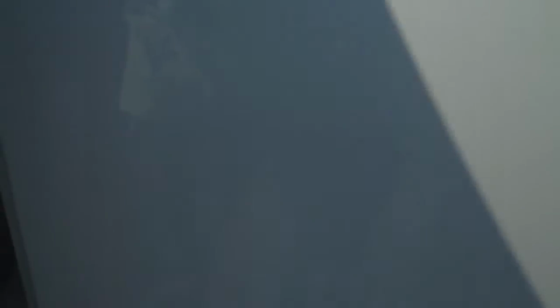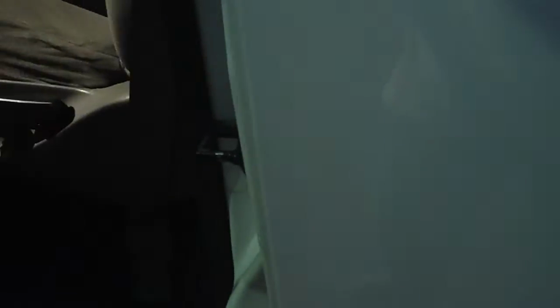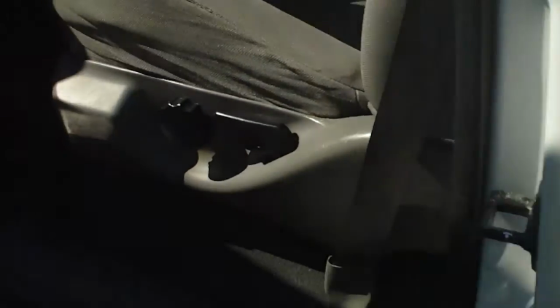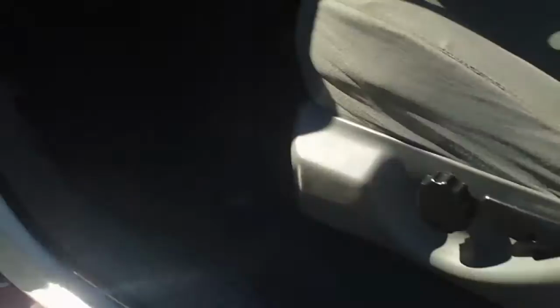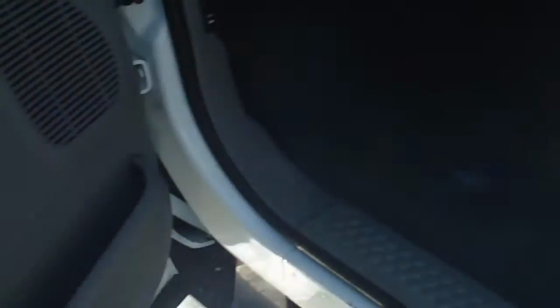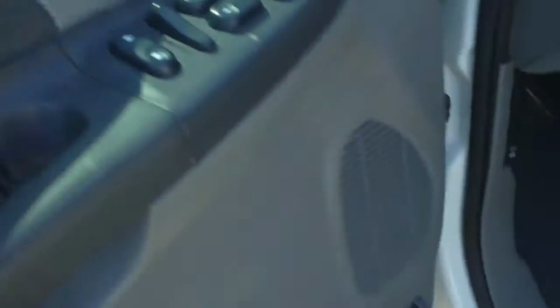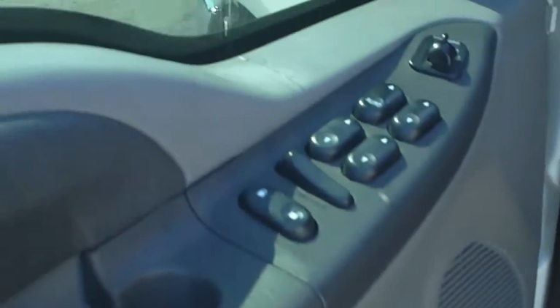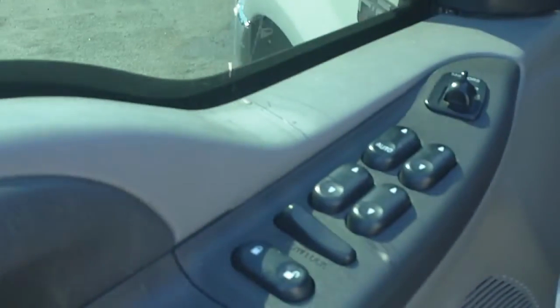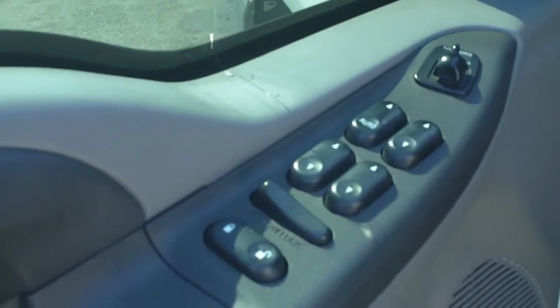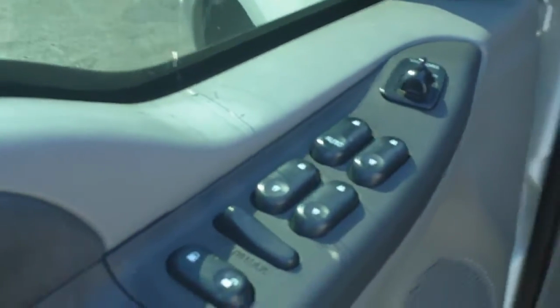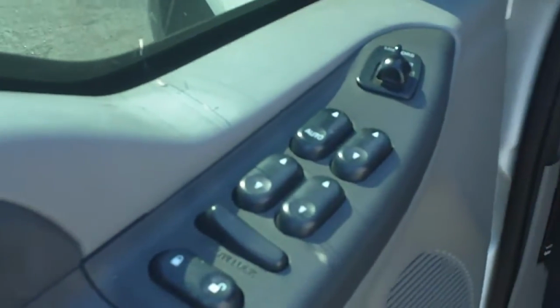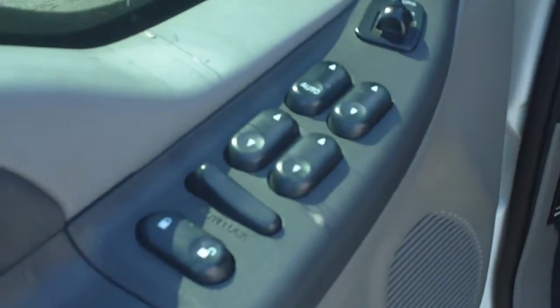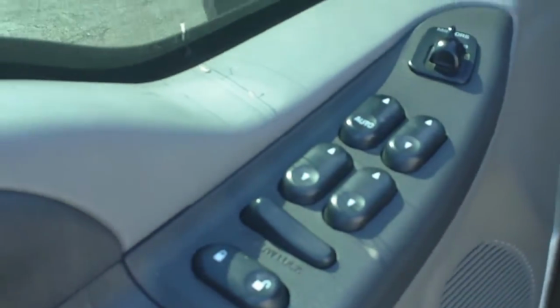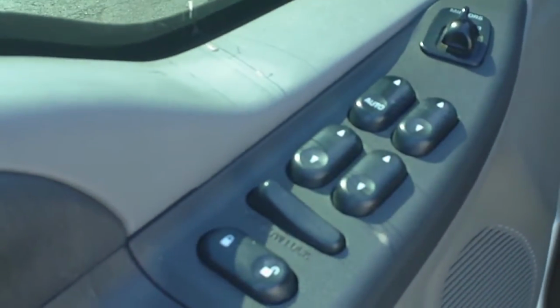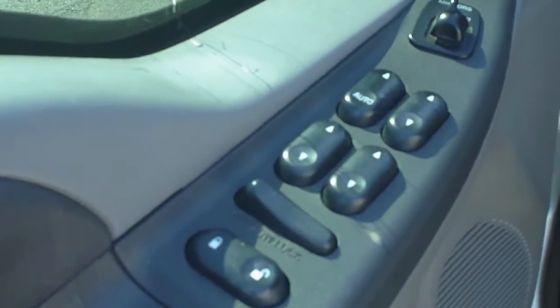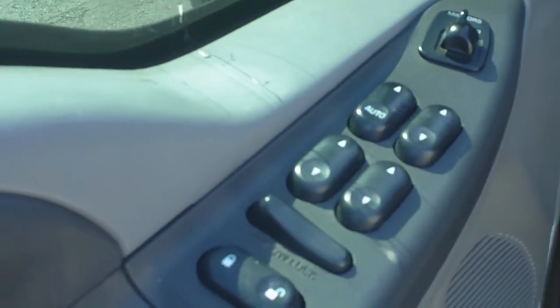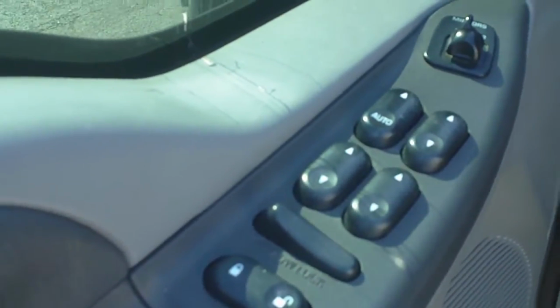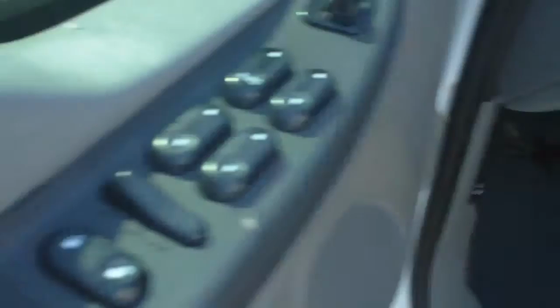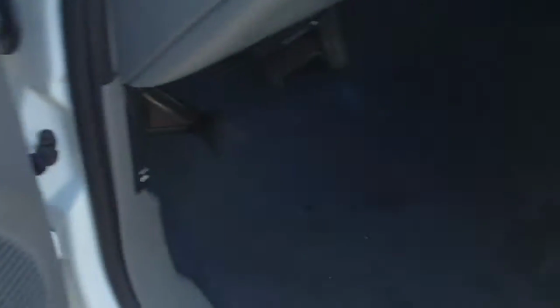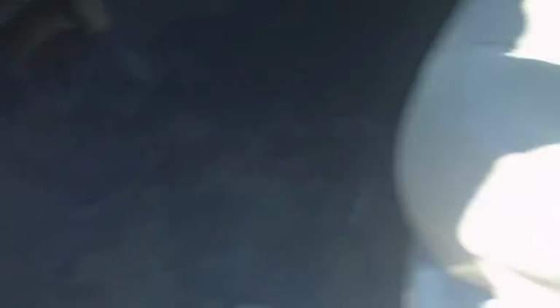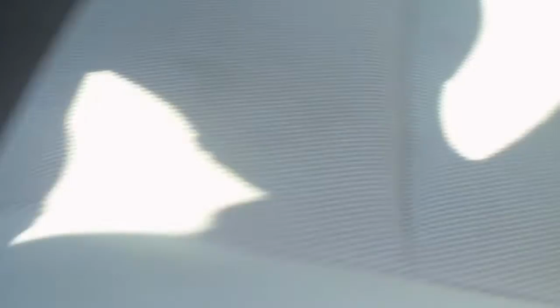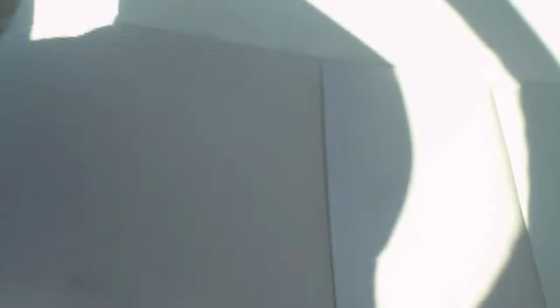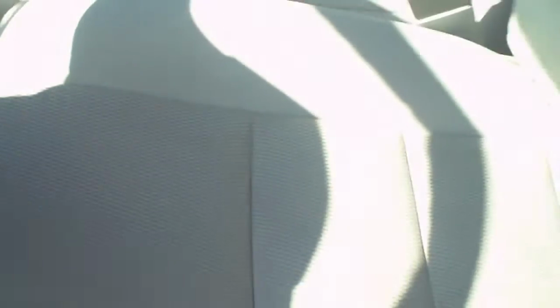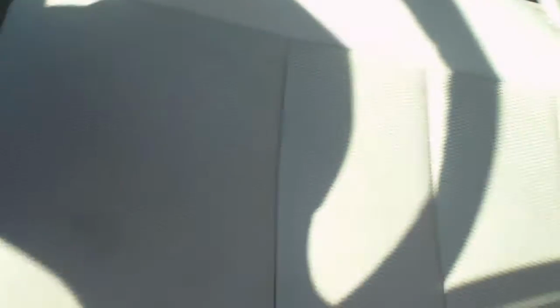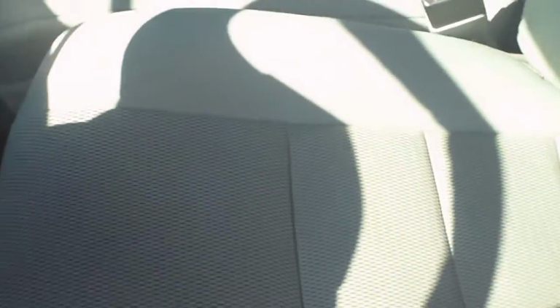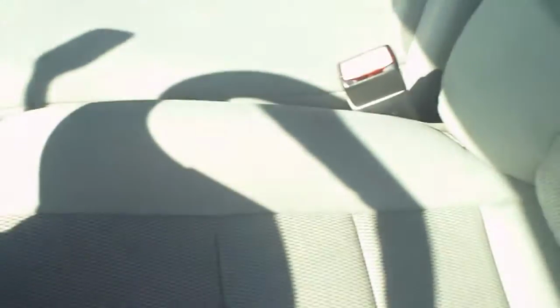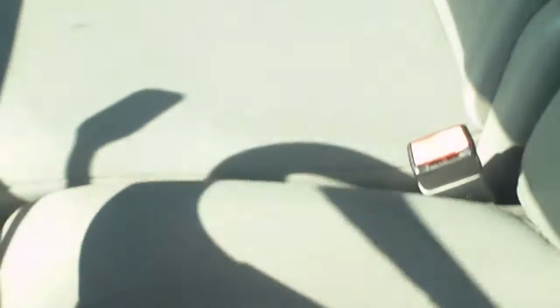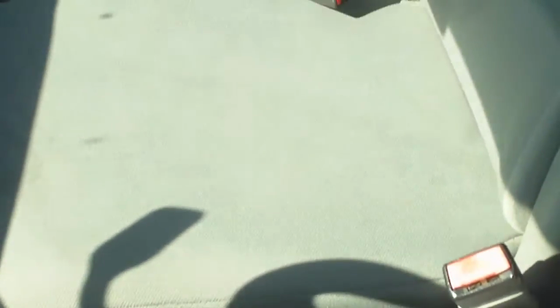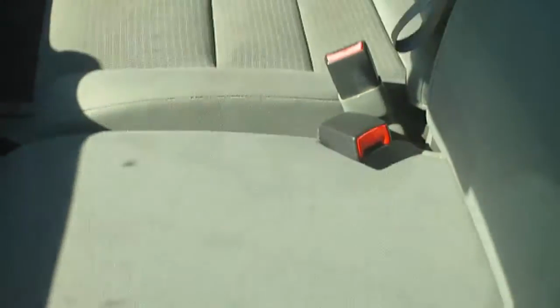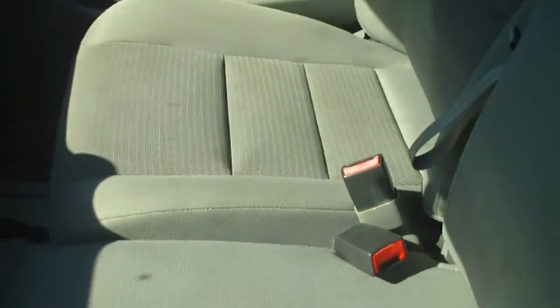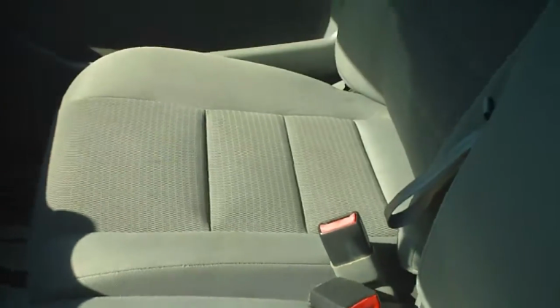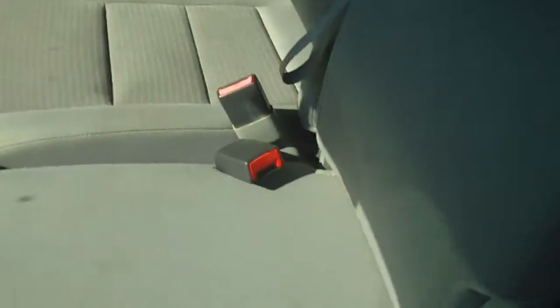Going inside we can look and you can see — you hear a beep, I got the key in the ignition. Power windows and power locks, power mirrors, gray cloth seats that are in good condition.